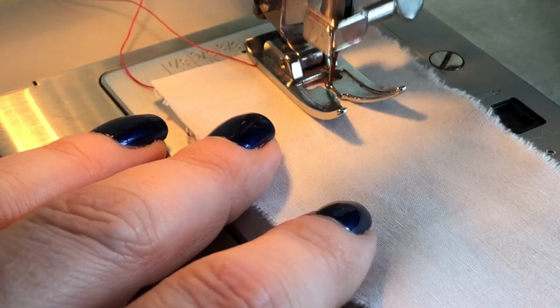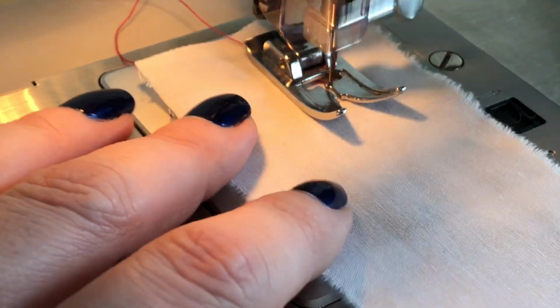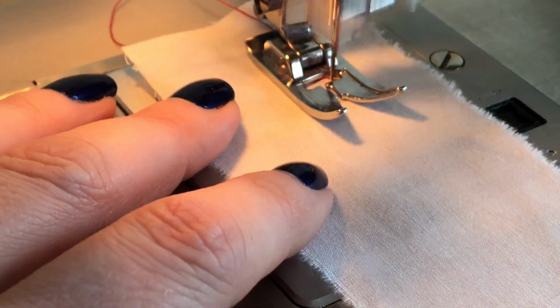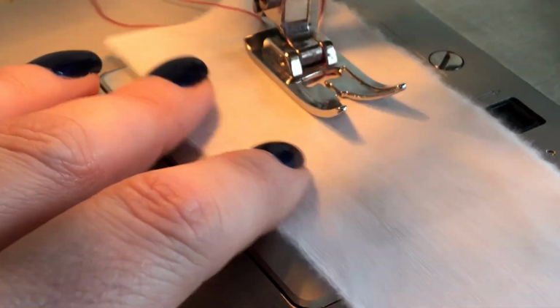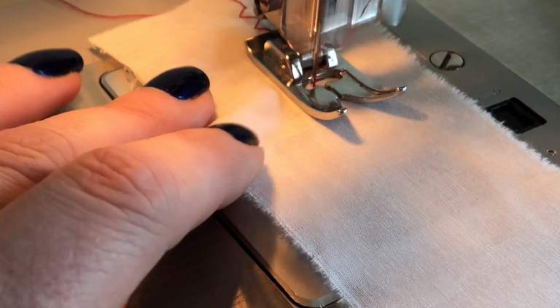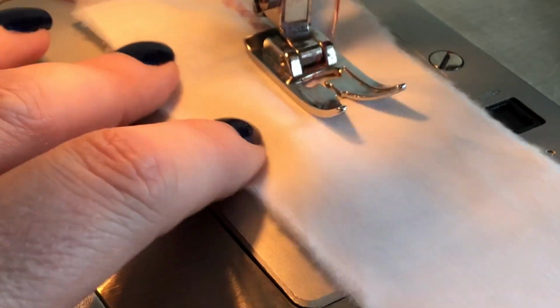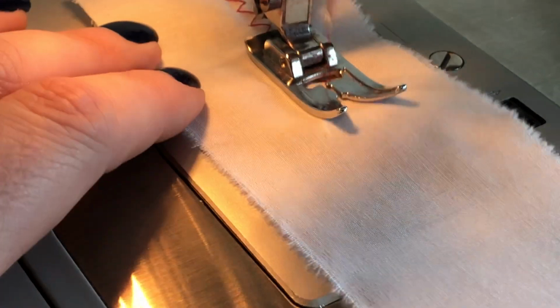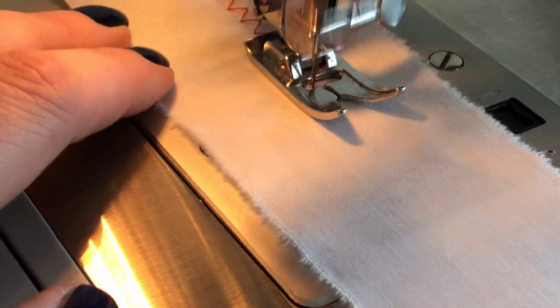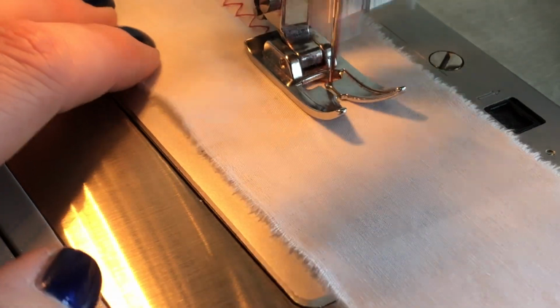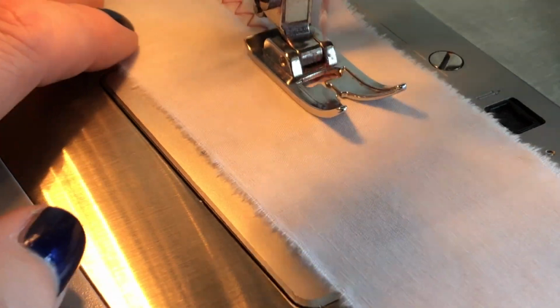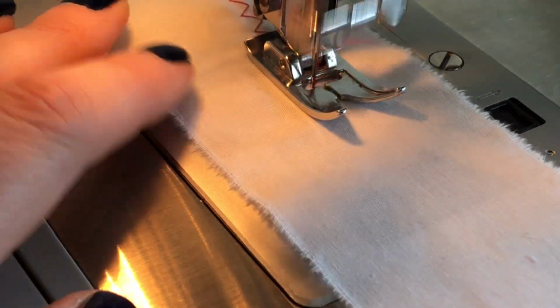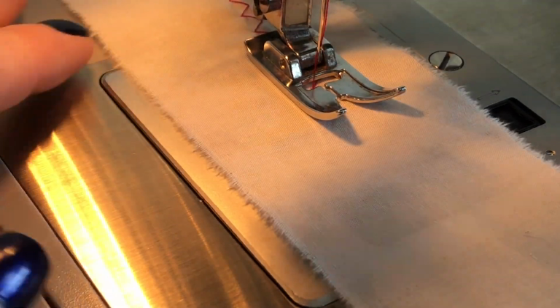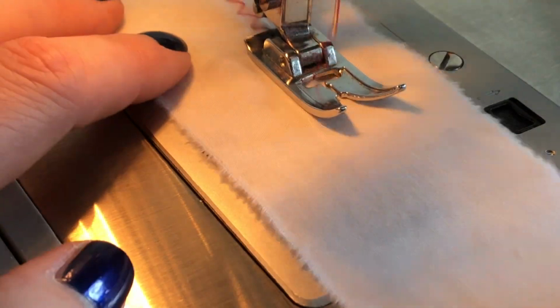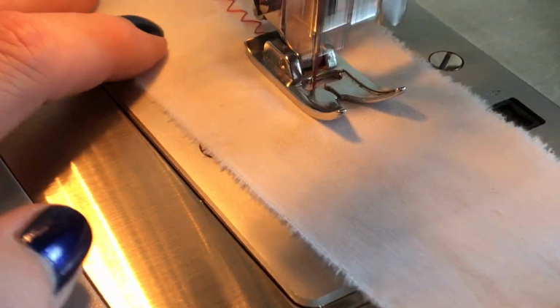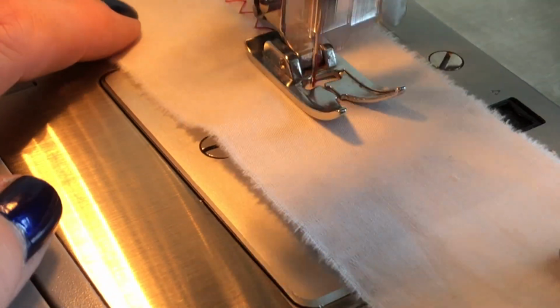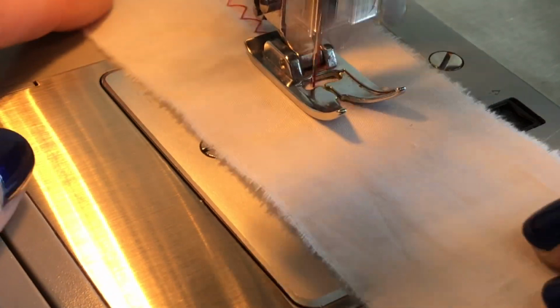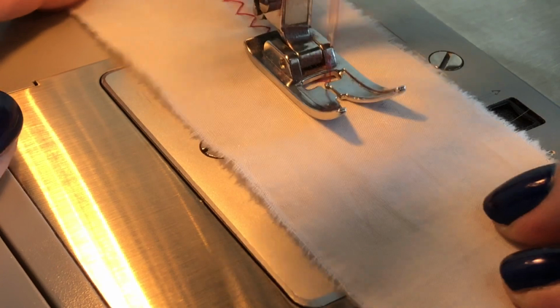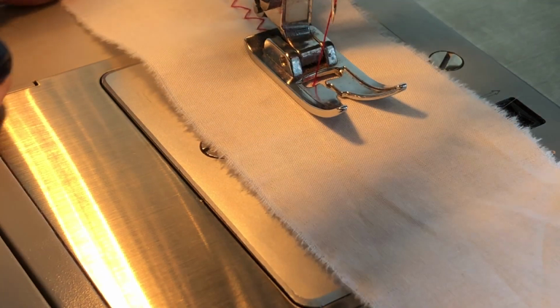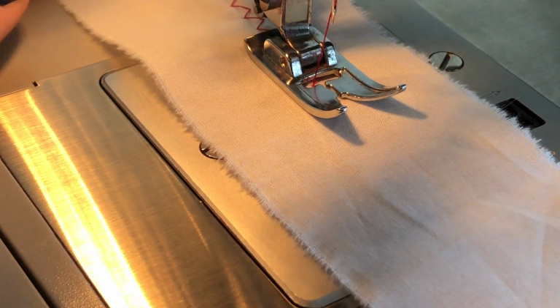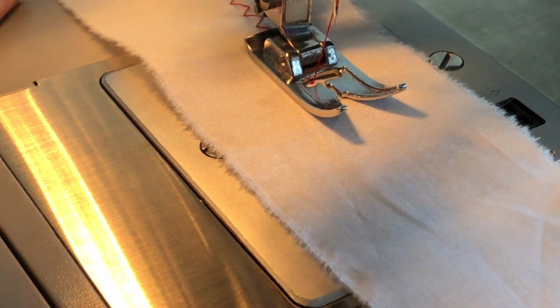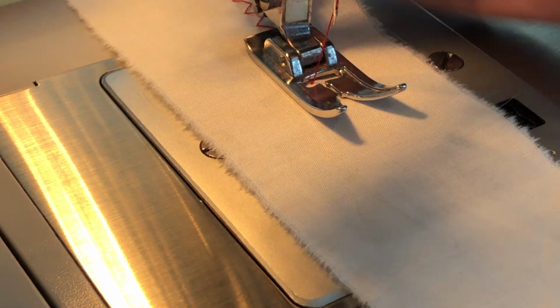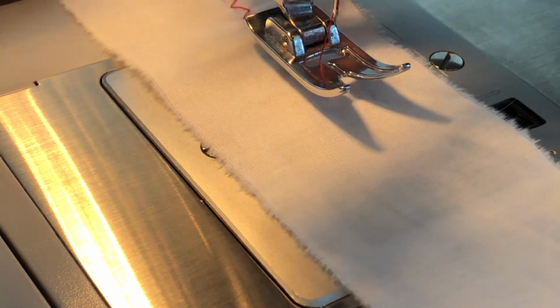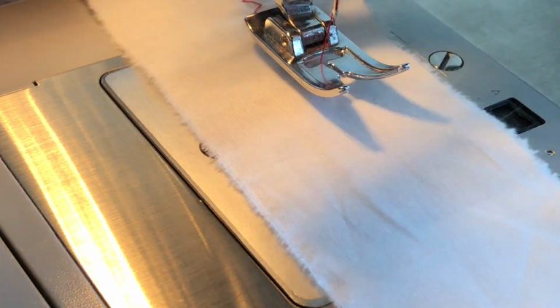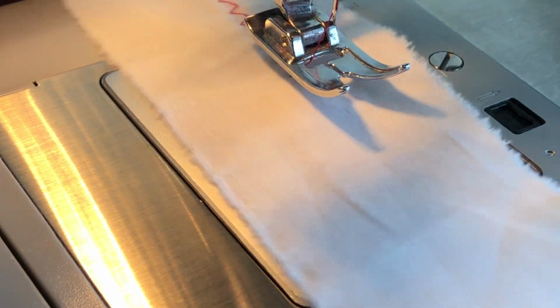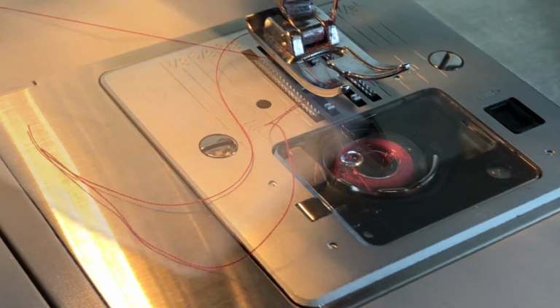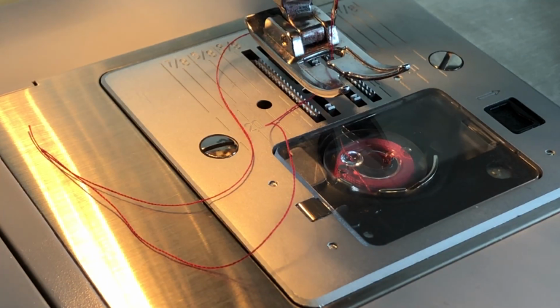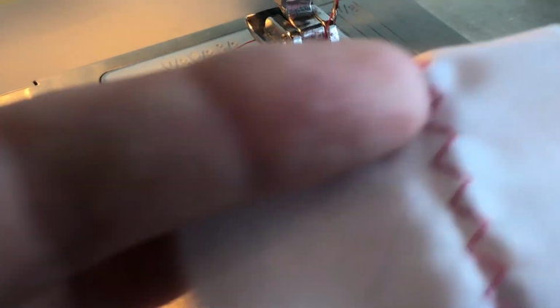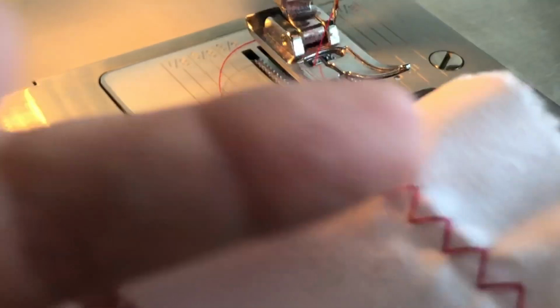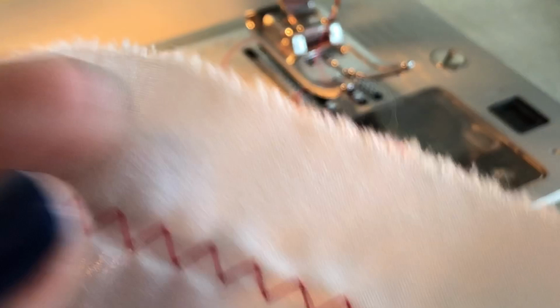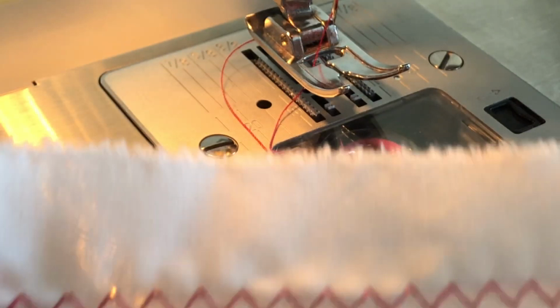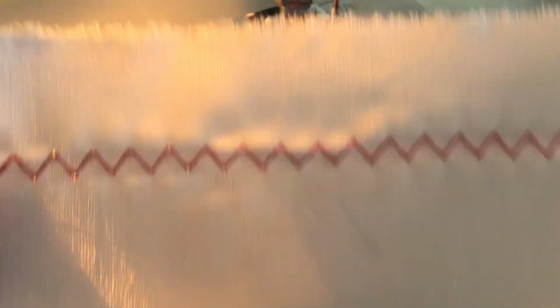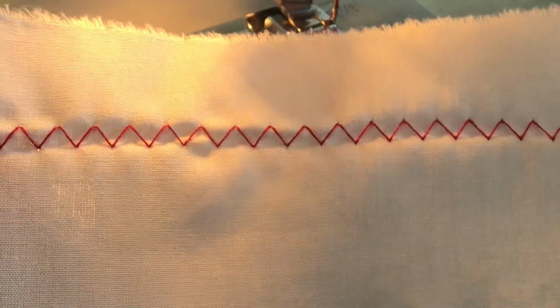Now we're going to take her for a test run. I'm leaving the sound on in this clip because I want you to hear how there's no catching, pulling, or grinding as I'm sewing. Pull your sample out from under the machine — as you can see, I have very nice, even, clean stitches.